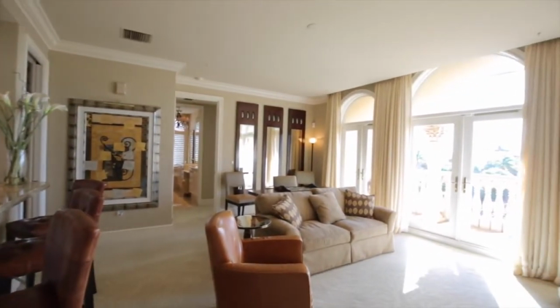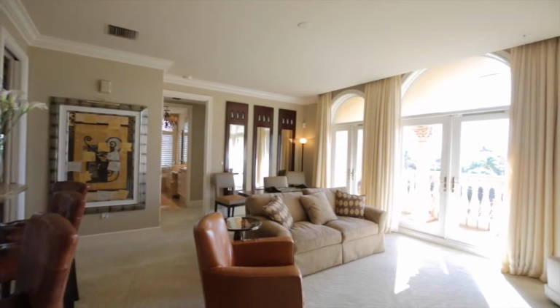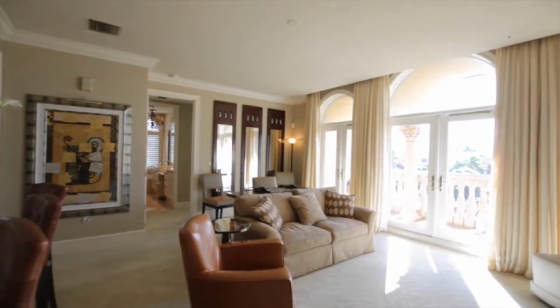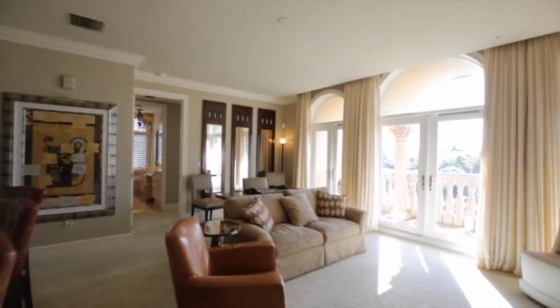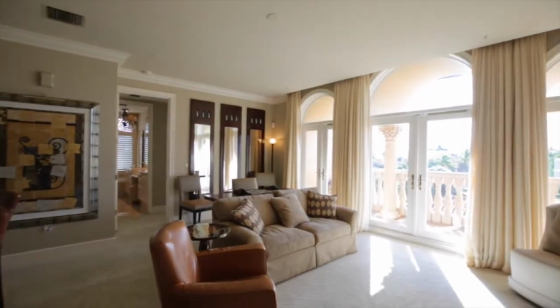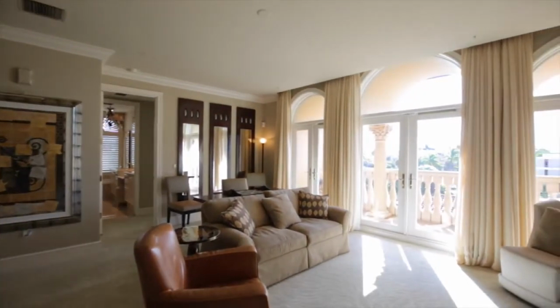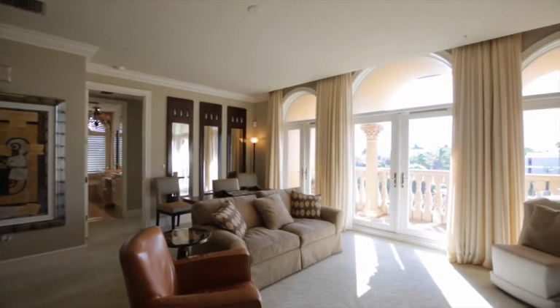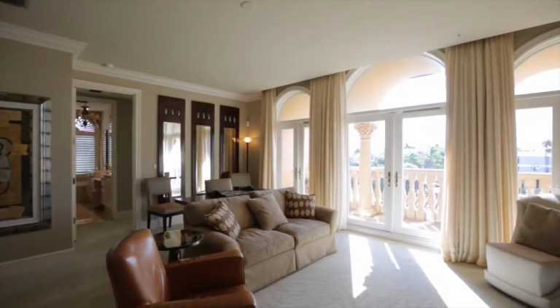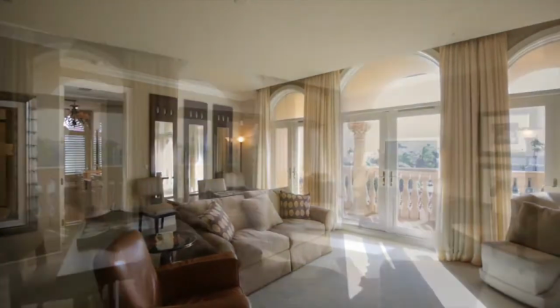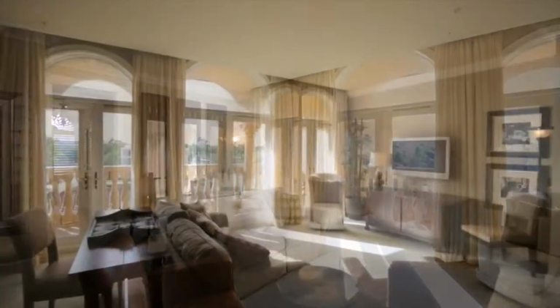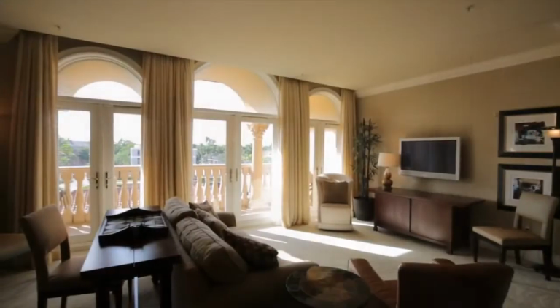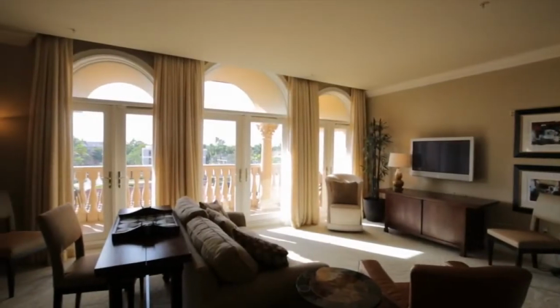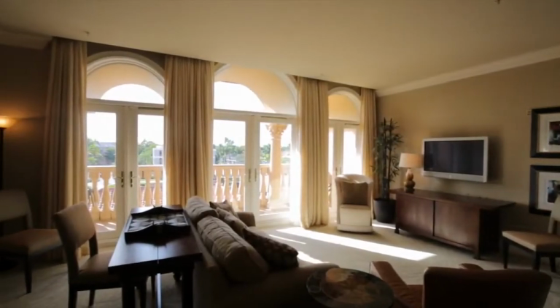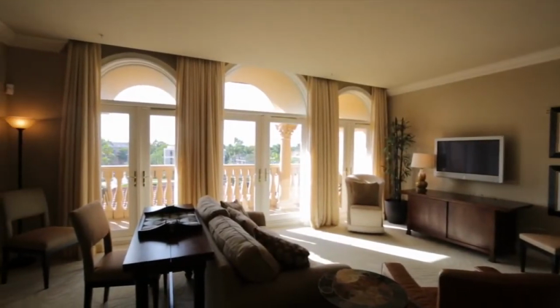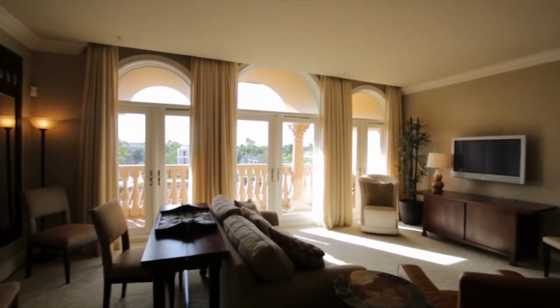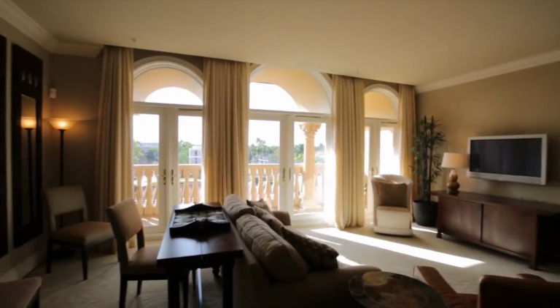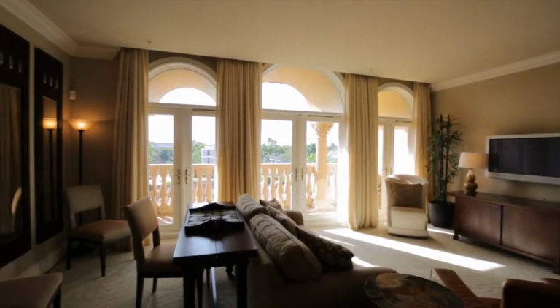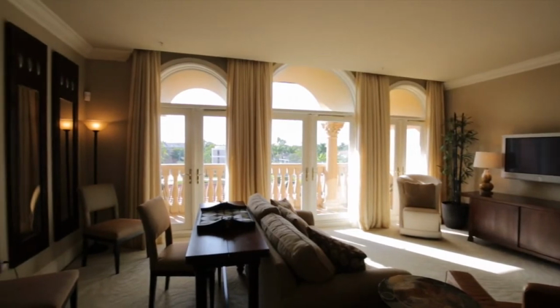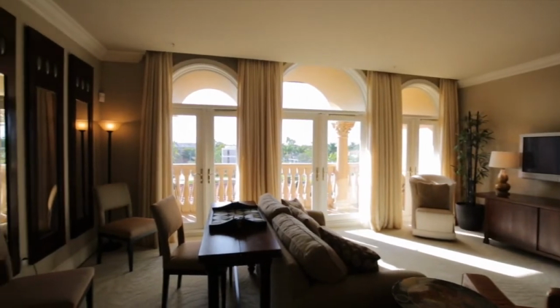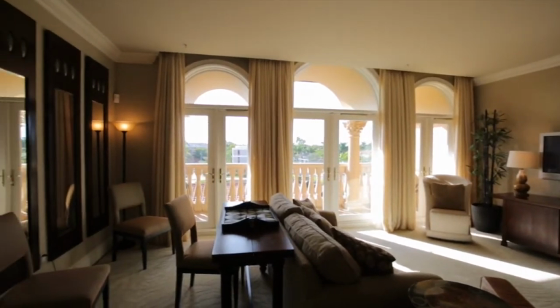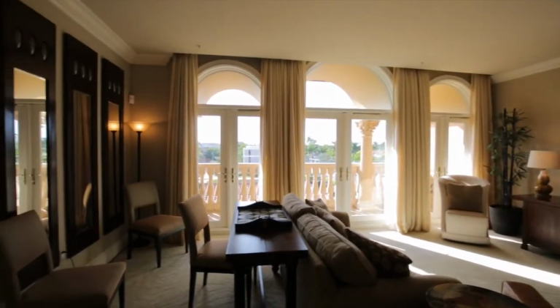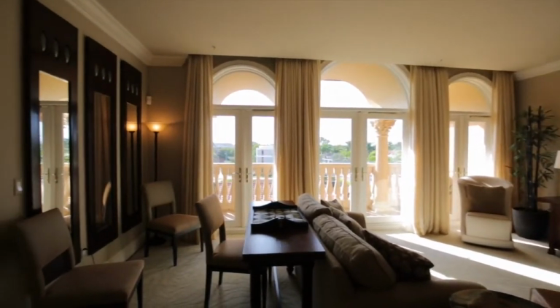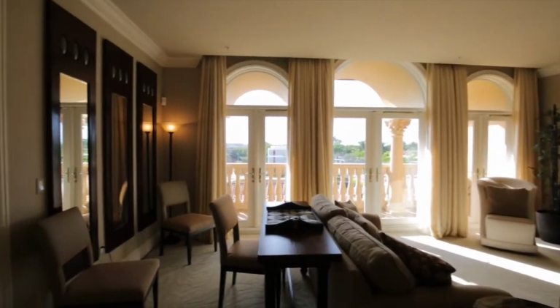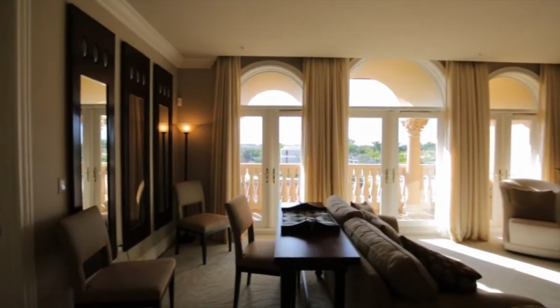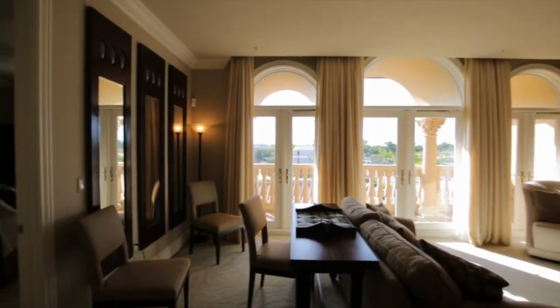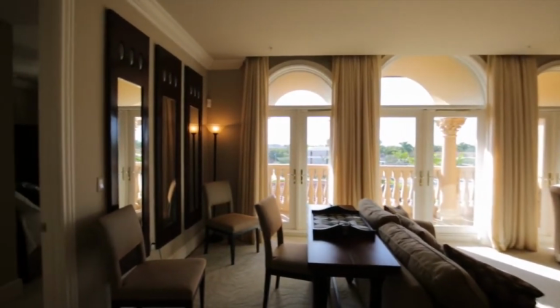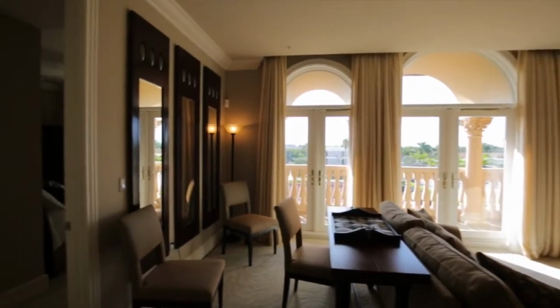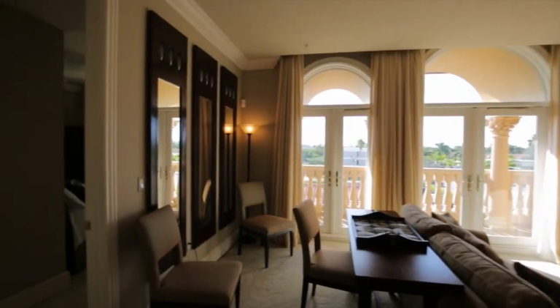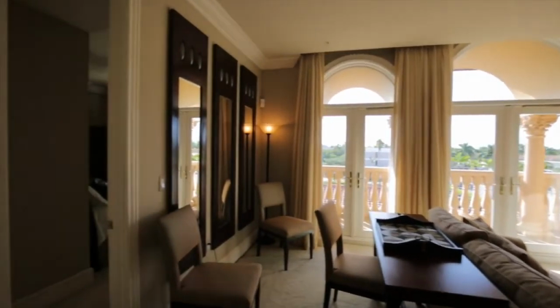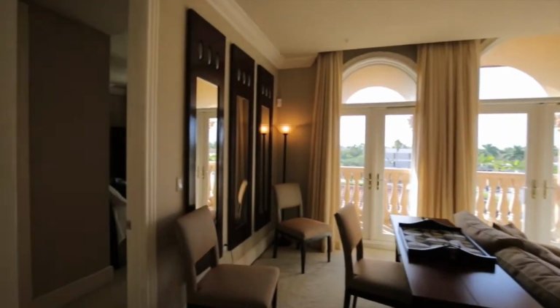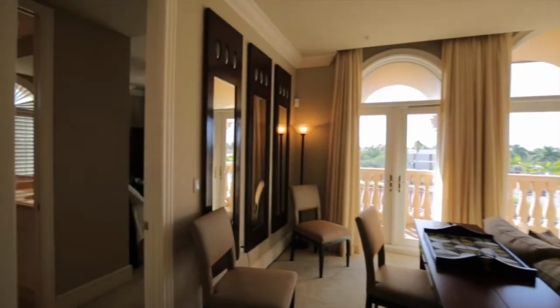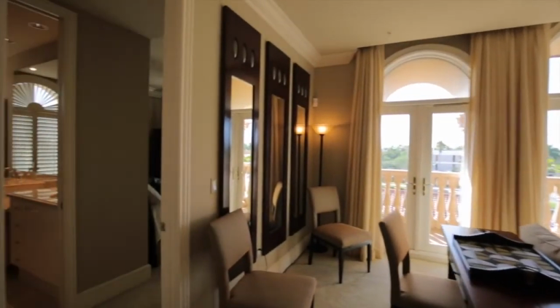There are three French doors that offer plenty of sunlight into this spacious living room. This property is being sold with all the furnishings seen in this video.